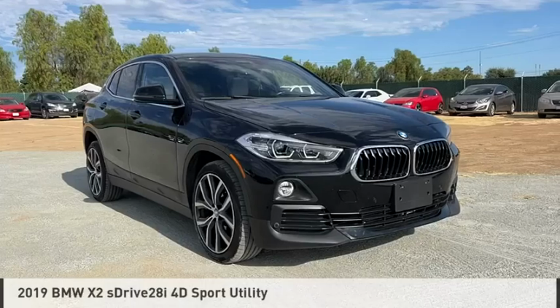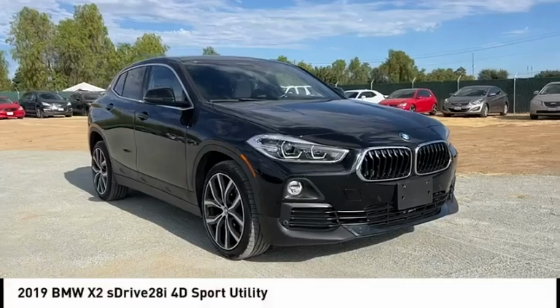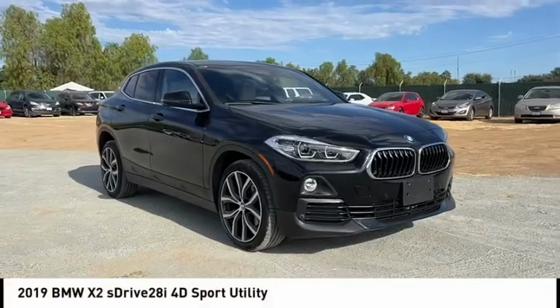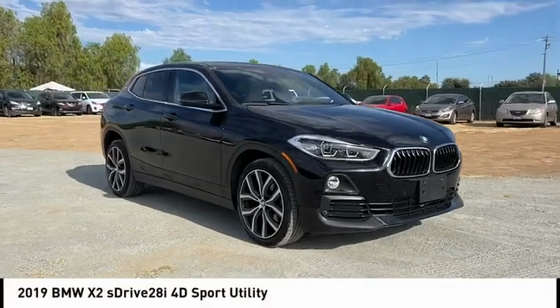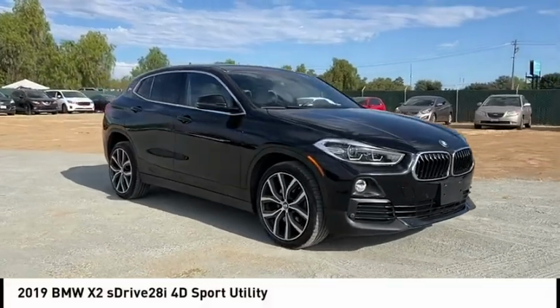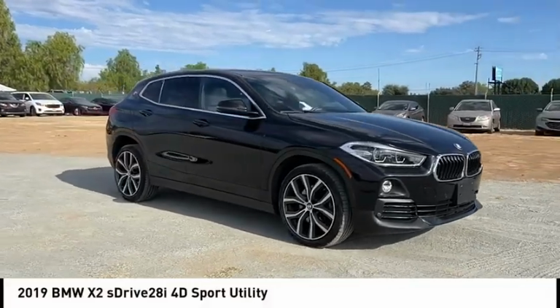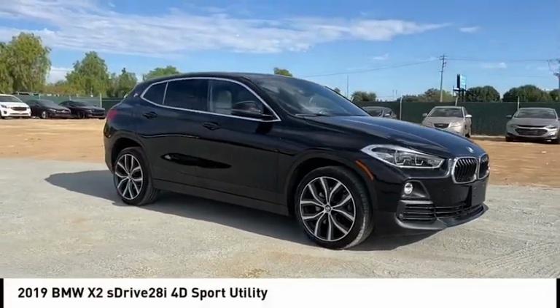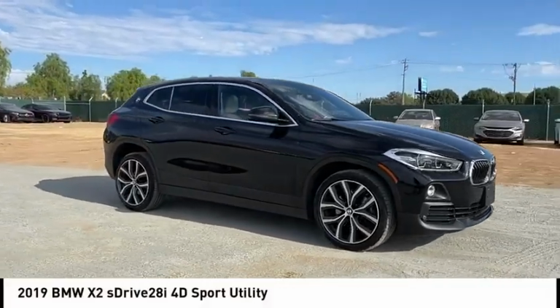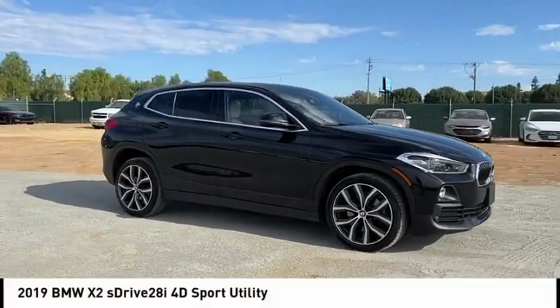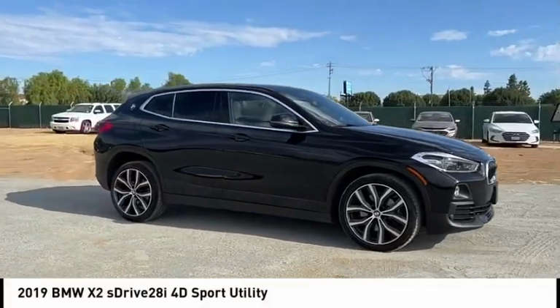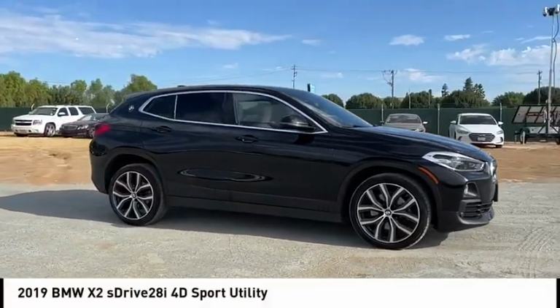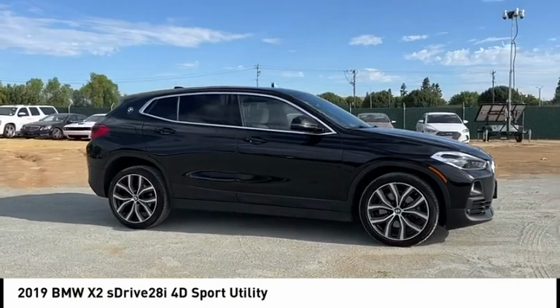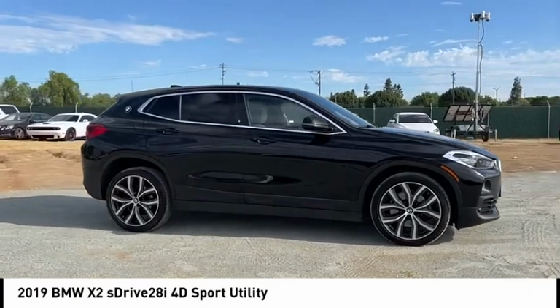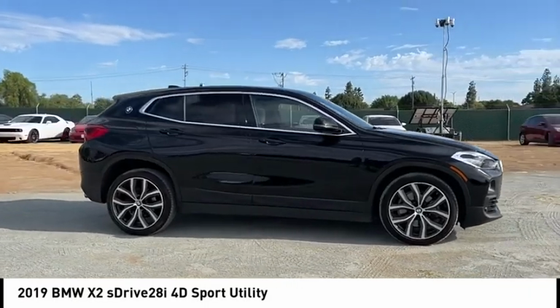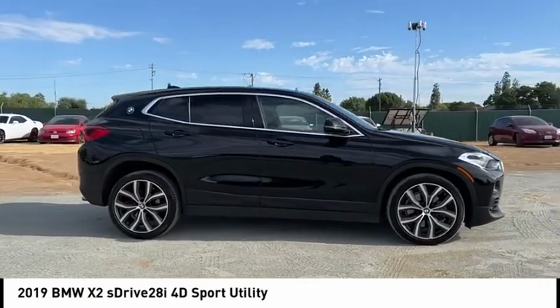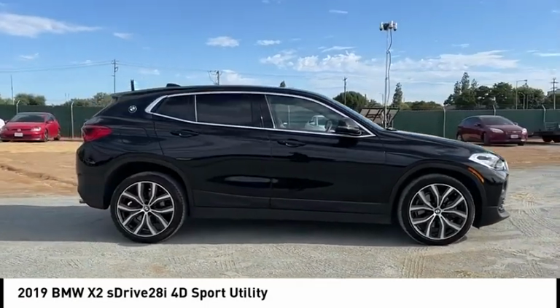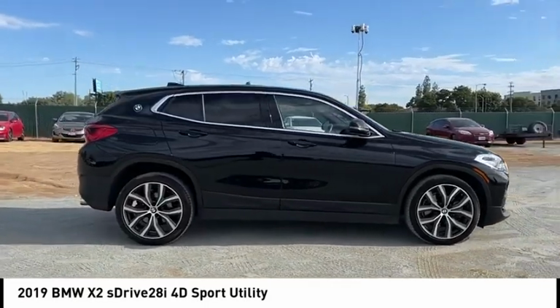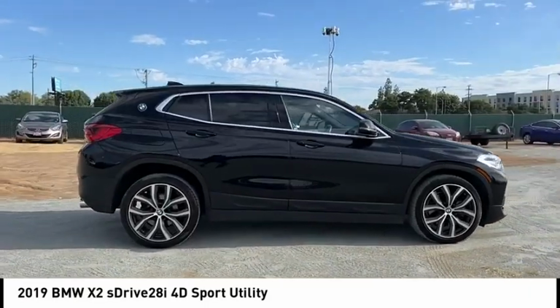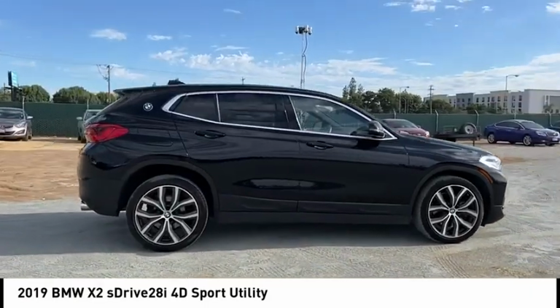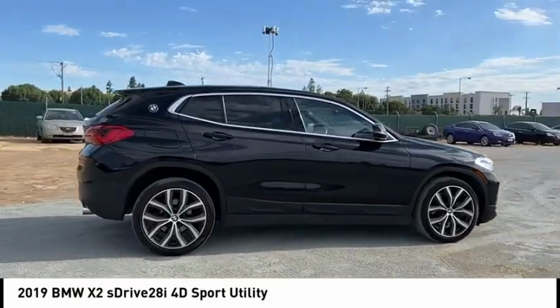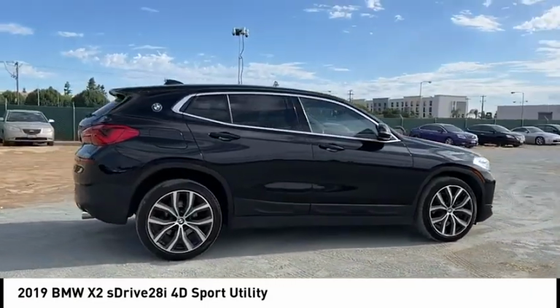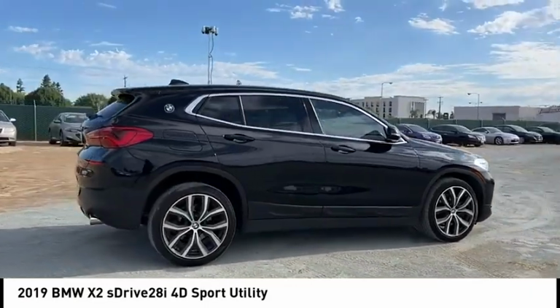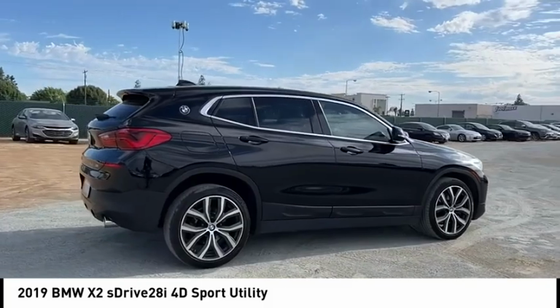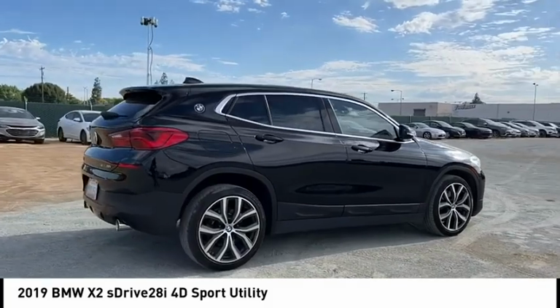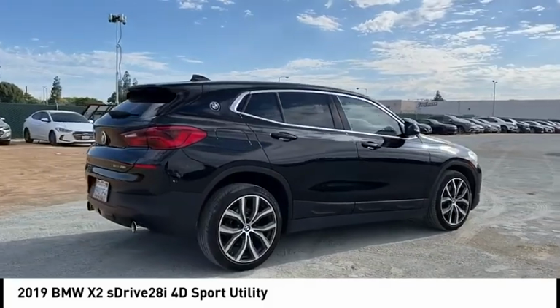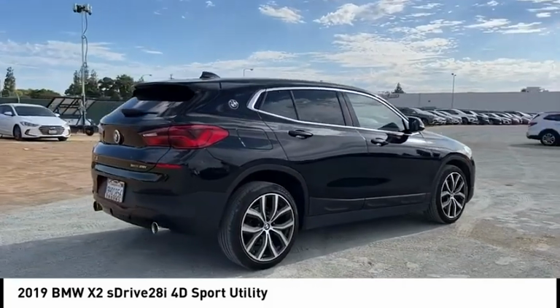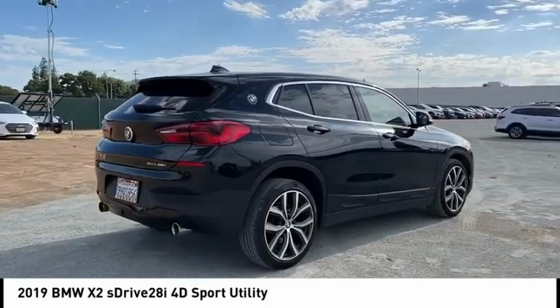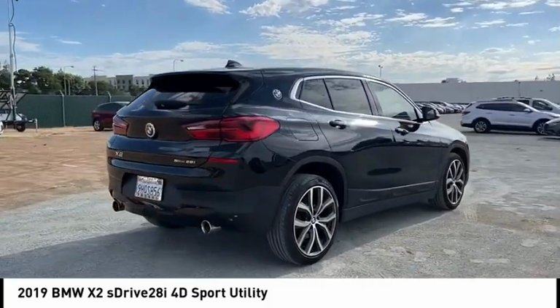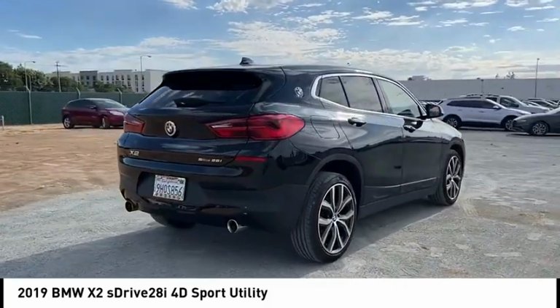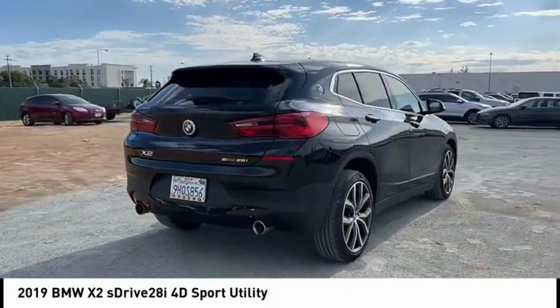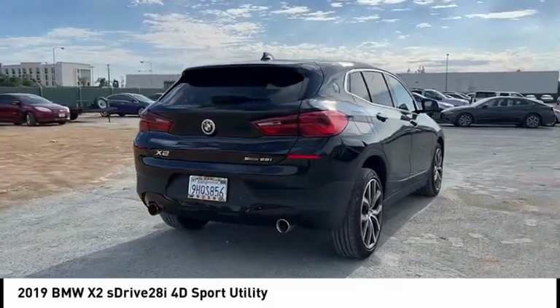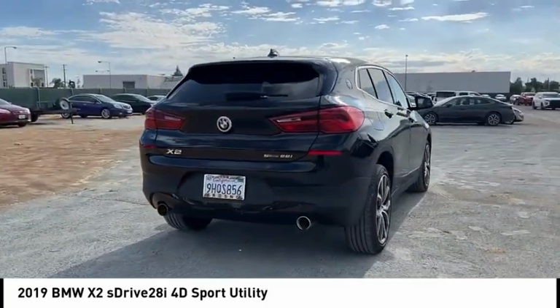Come test drive the 2019 X2. The BMW X2 is an absolute gem in the luxury compact SUV segment. The sporty look and long list of high-end features are sure to get your attention.